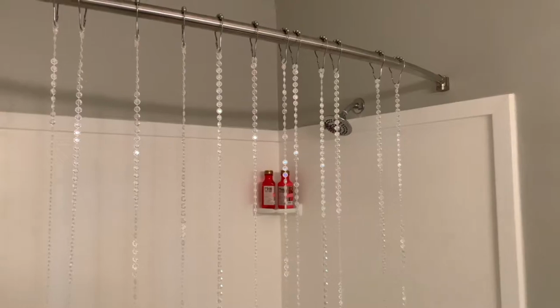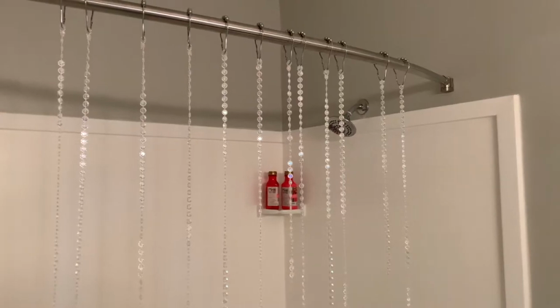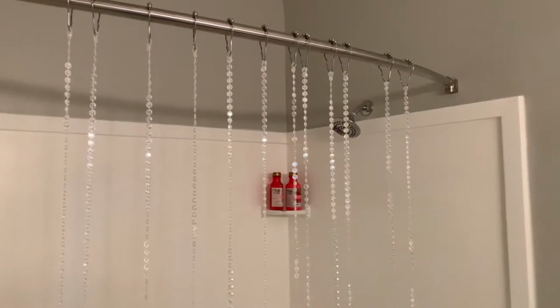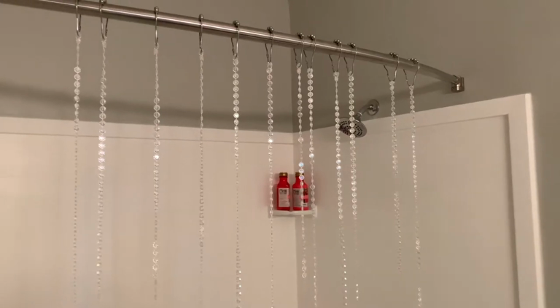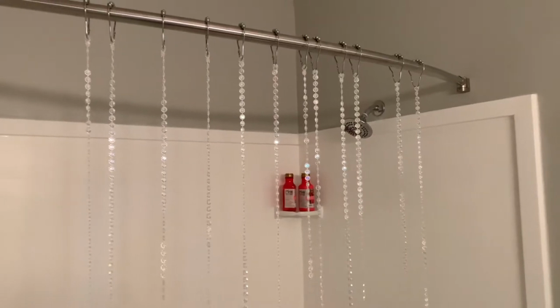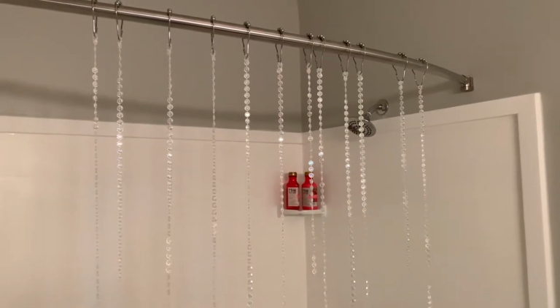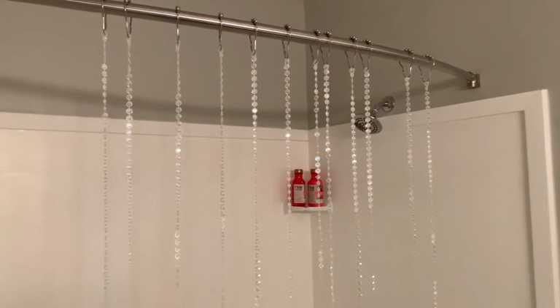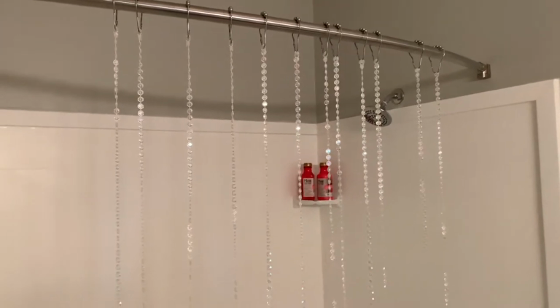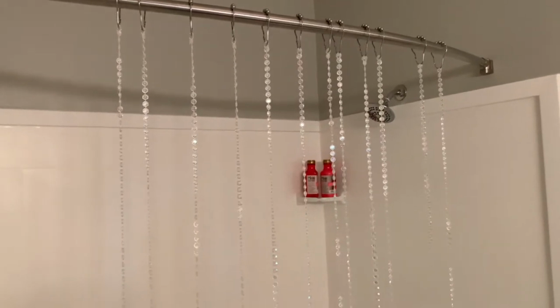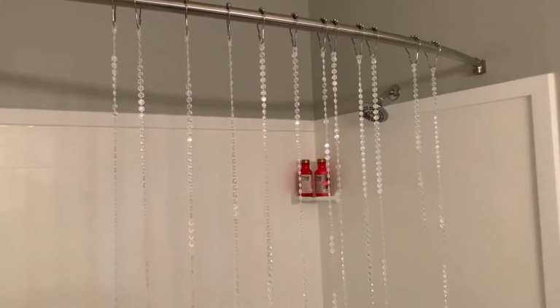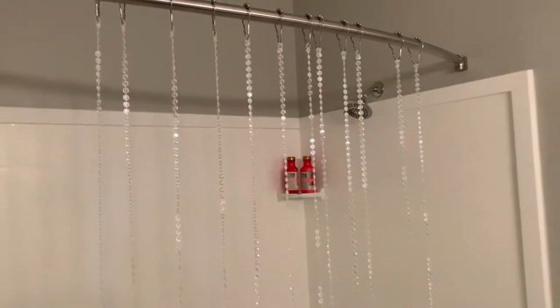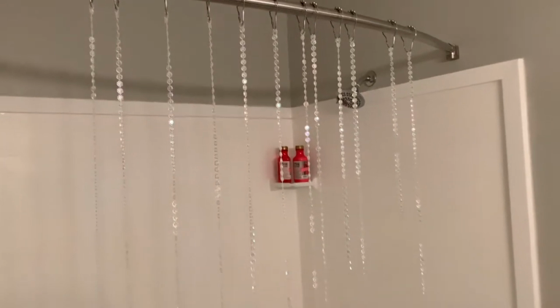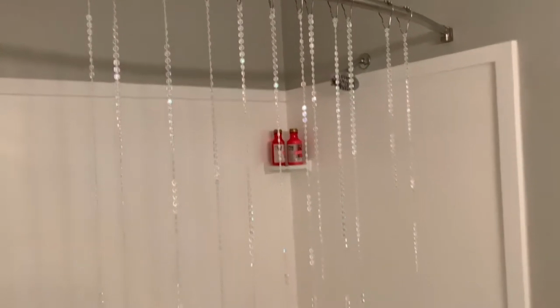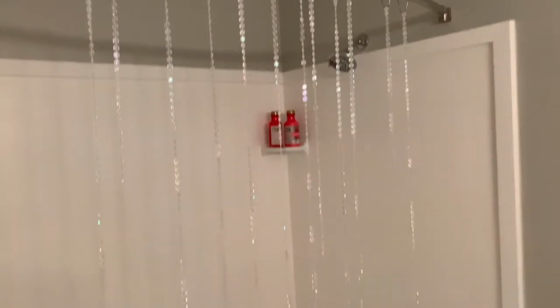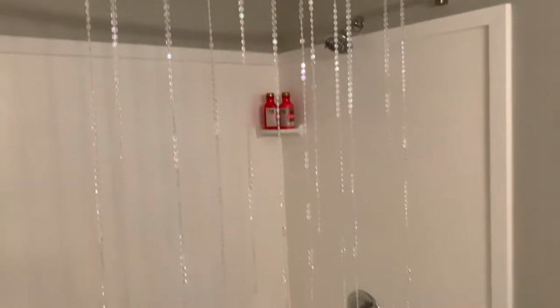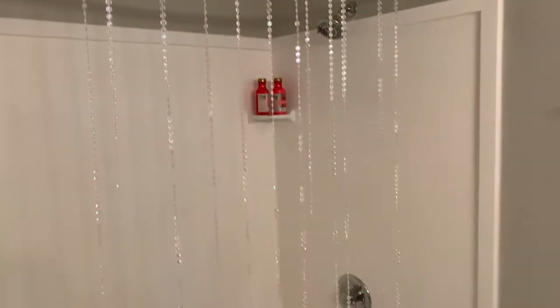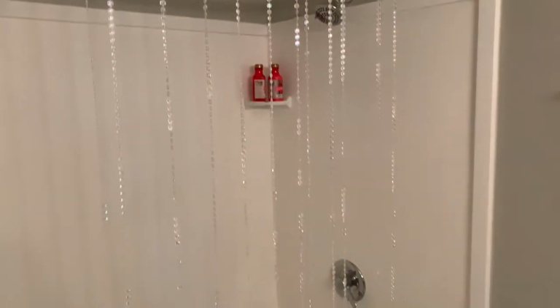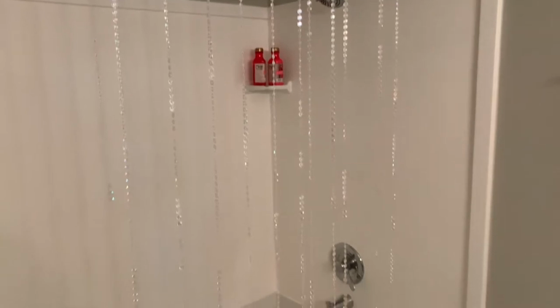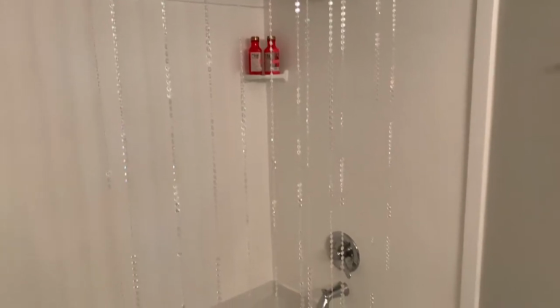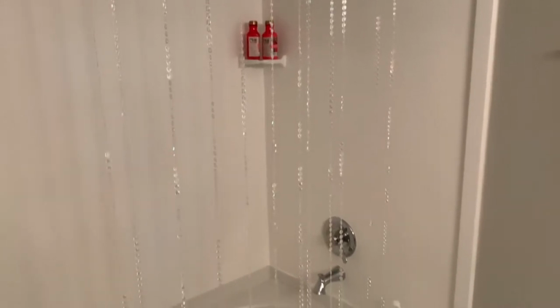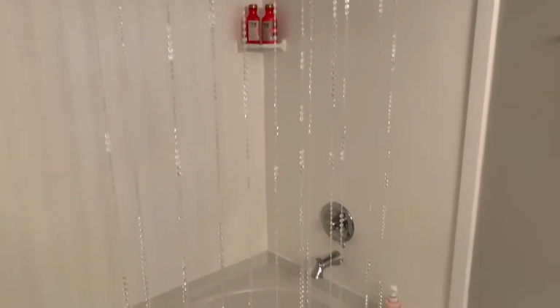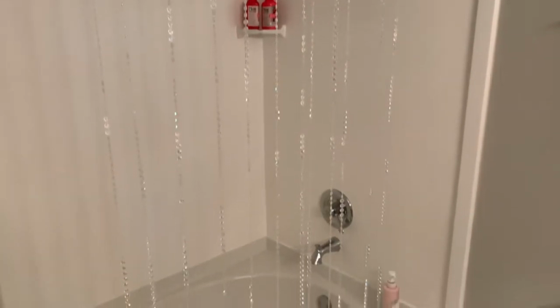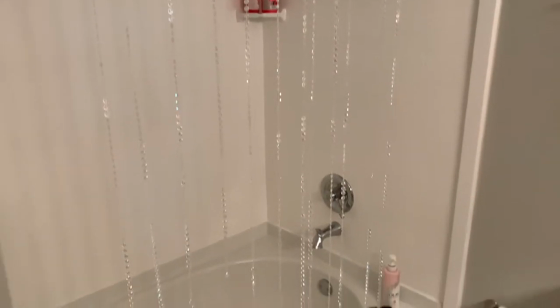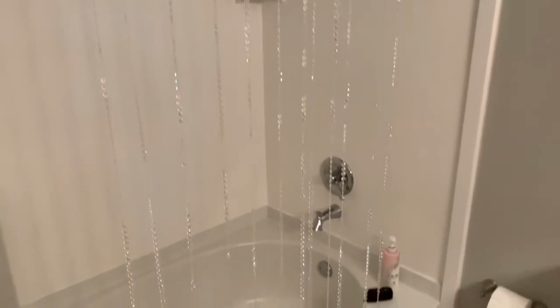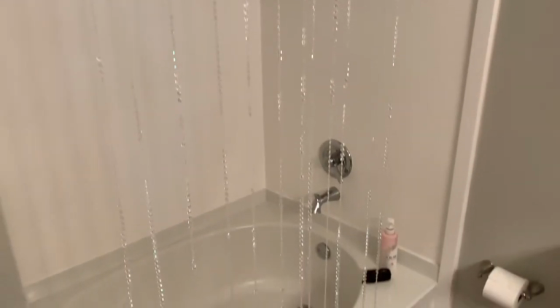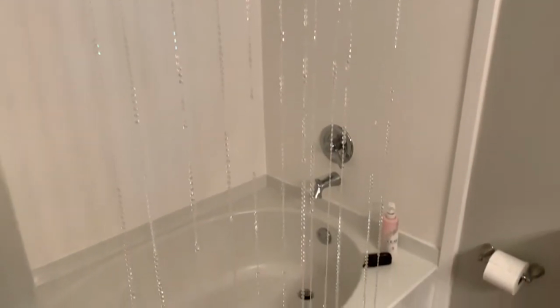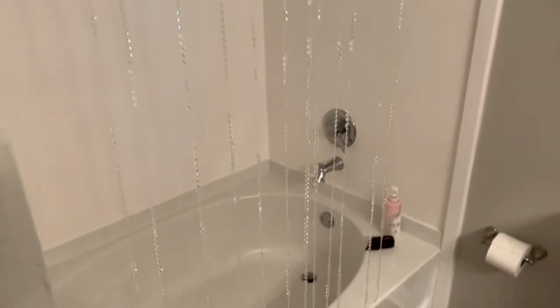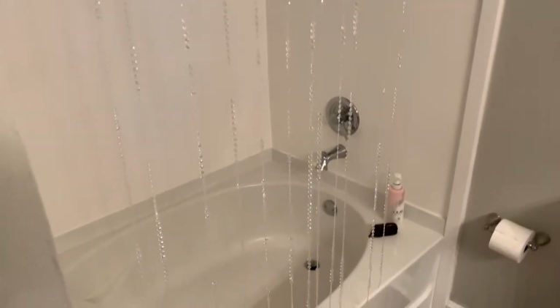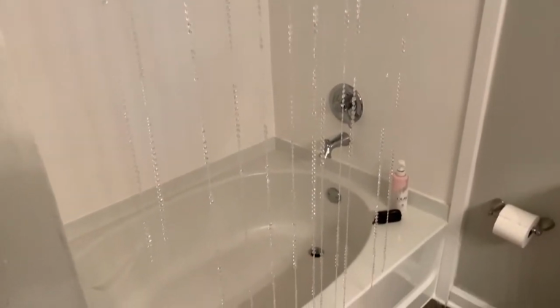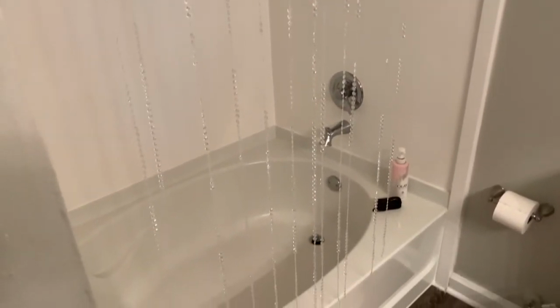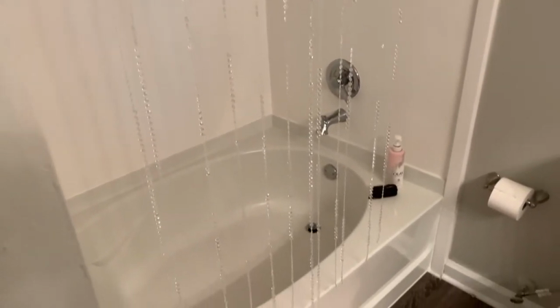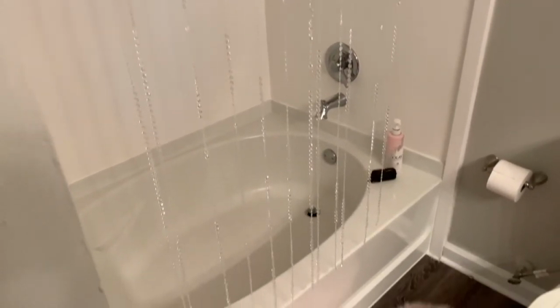Hey you guys! I just wanted to show you how I redid my shower curtain. This adds the perfect girly touch to your bathroom. It's super inexpensive and it's super quick.